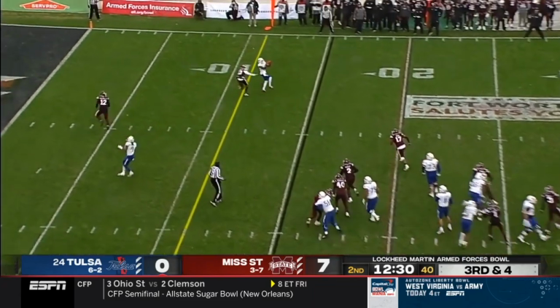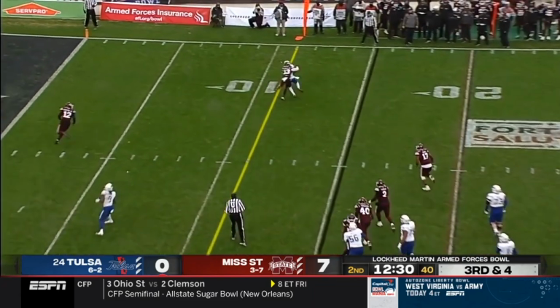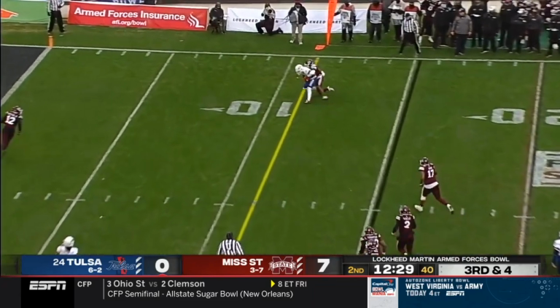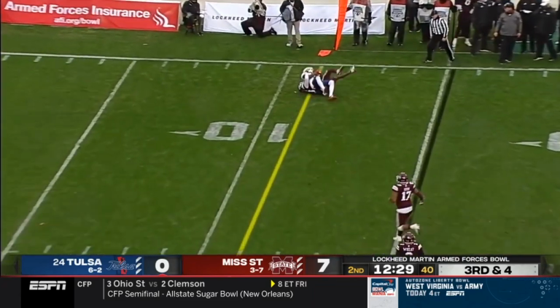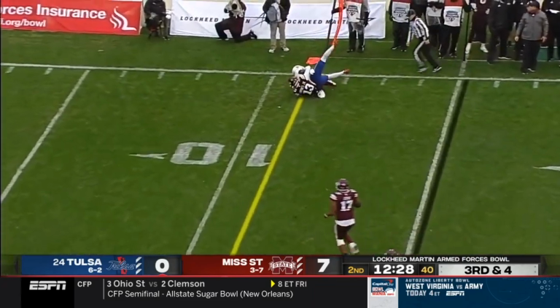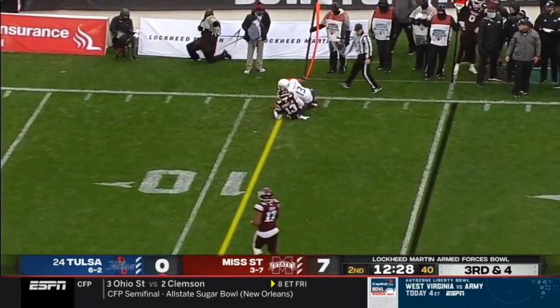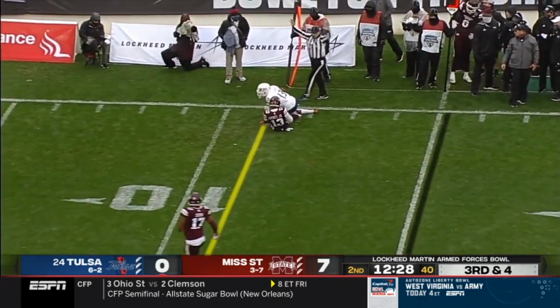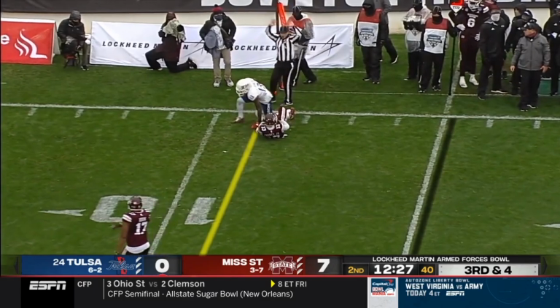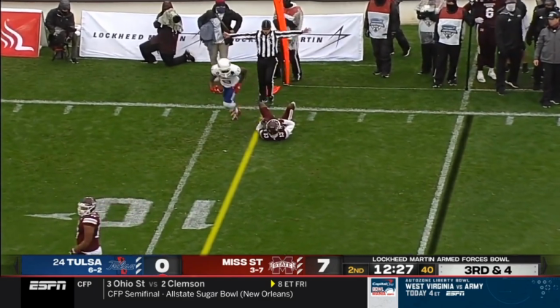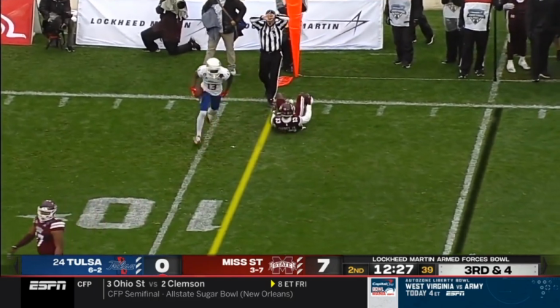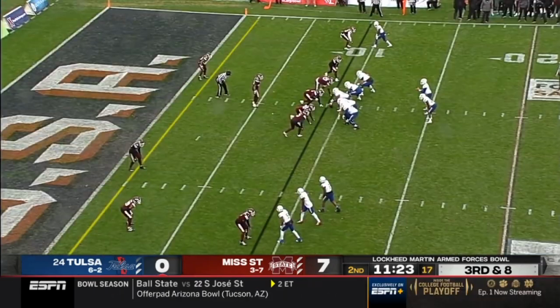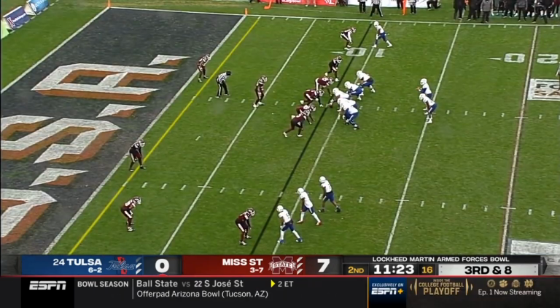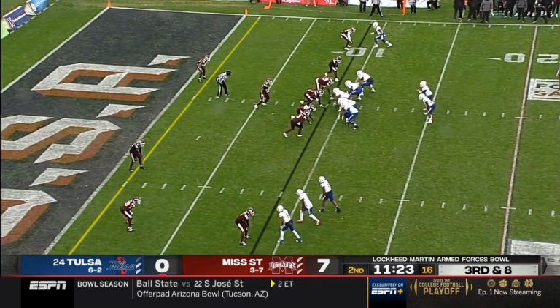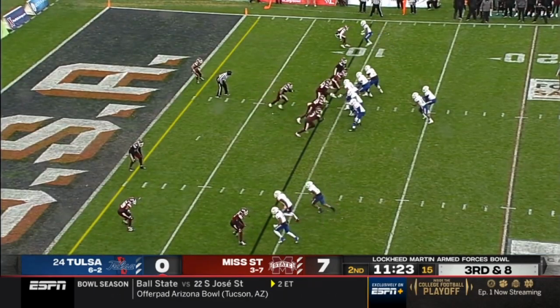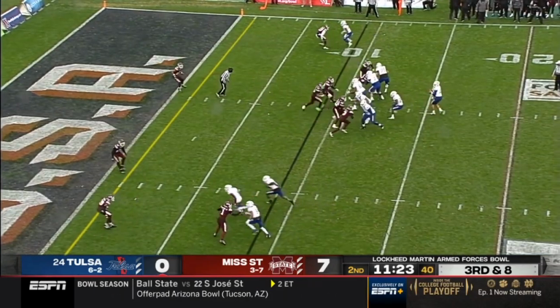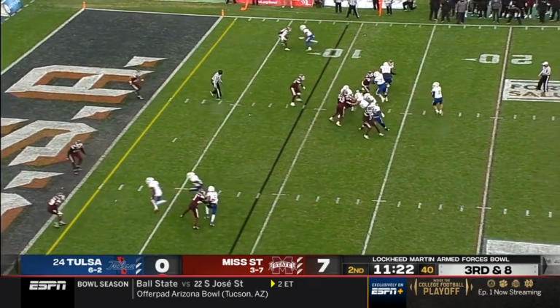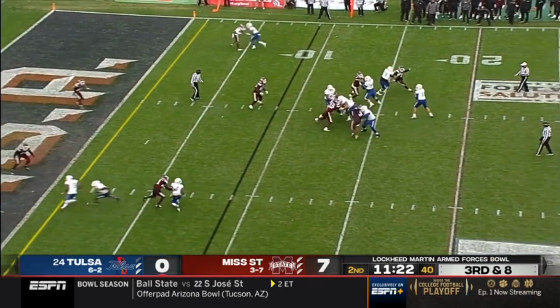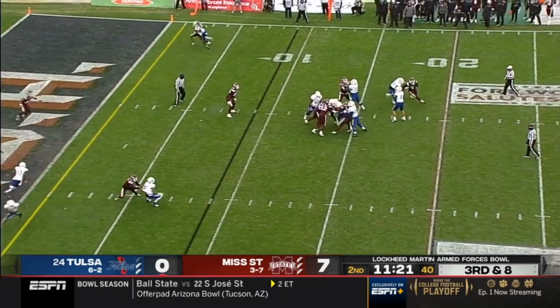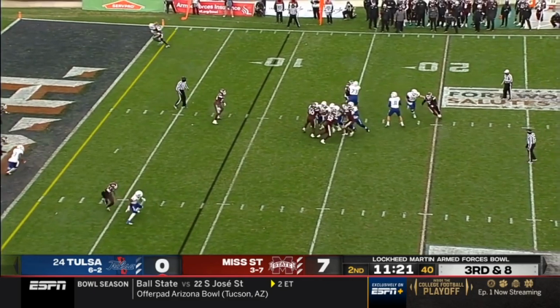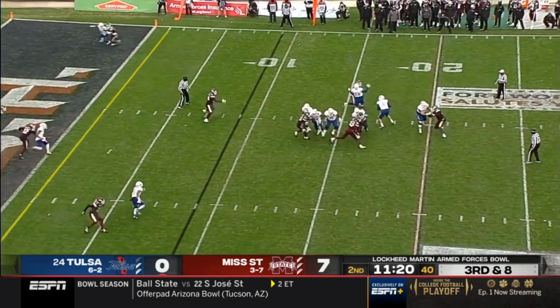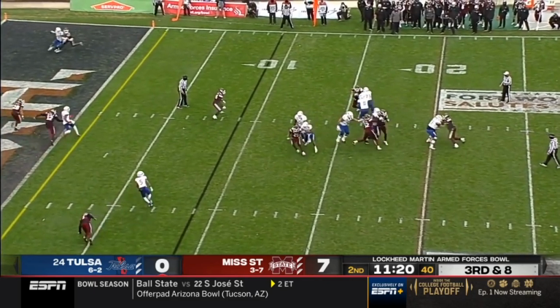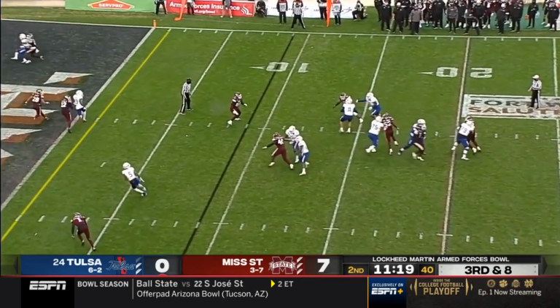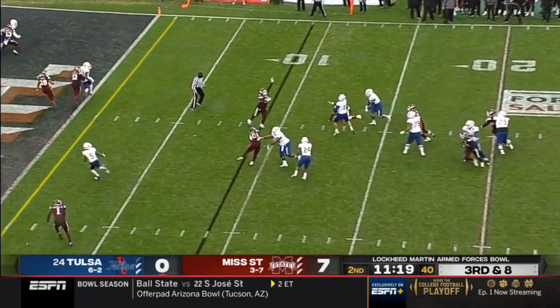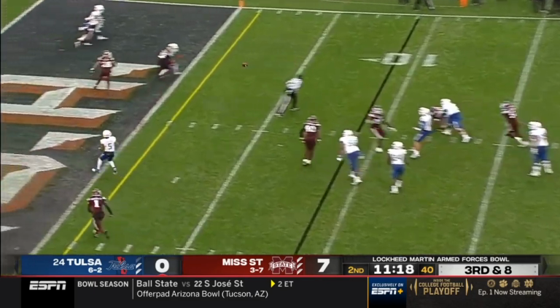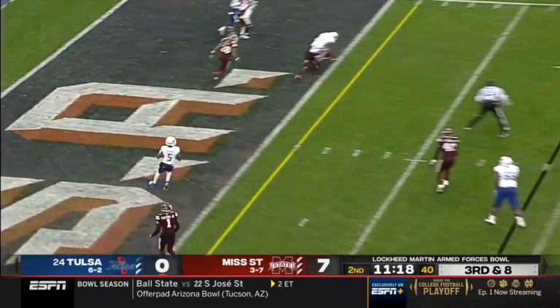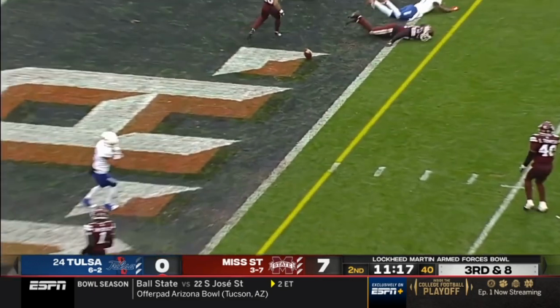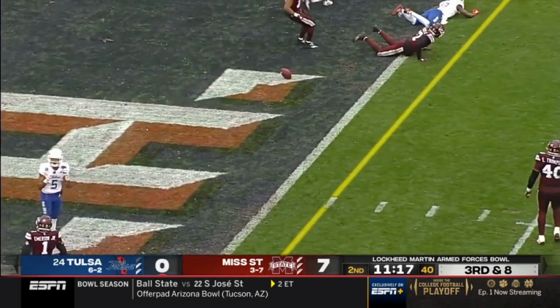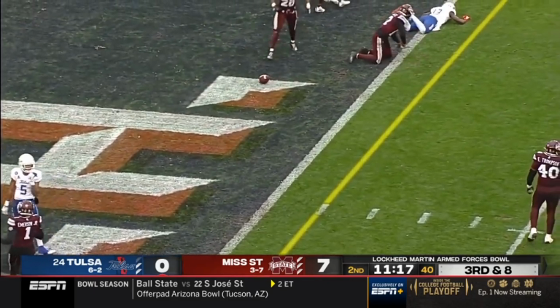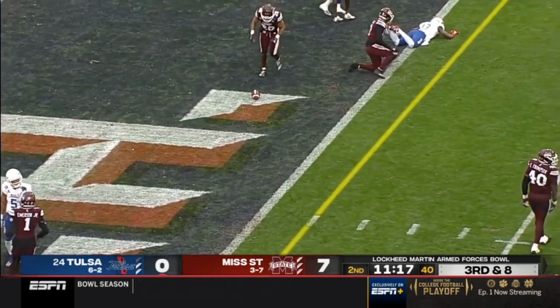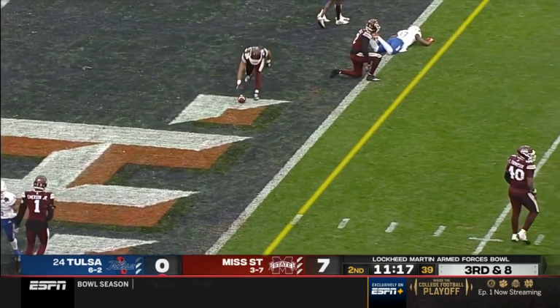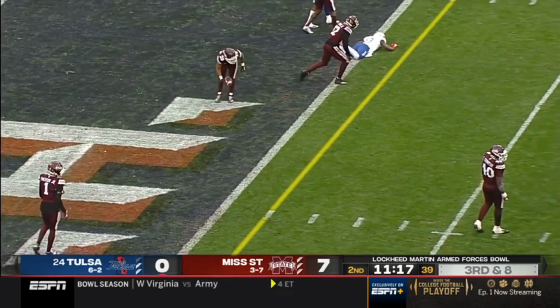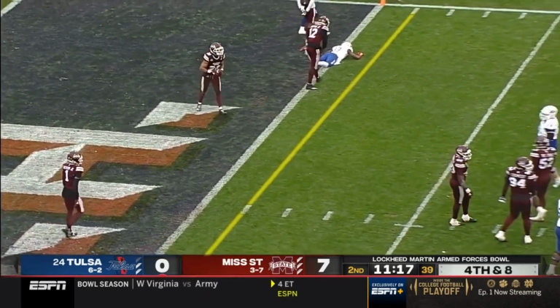Bulldogs coming with some pressure out in the flat, complete, close to a first down. Jack Smith — that's Corey Taylor in the backfield with him — he'll look to throw. Bulldogs bring five but Smith has time, now he steps up, tries to find his receiver in the end zone.